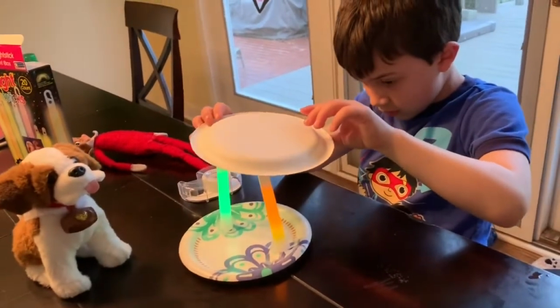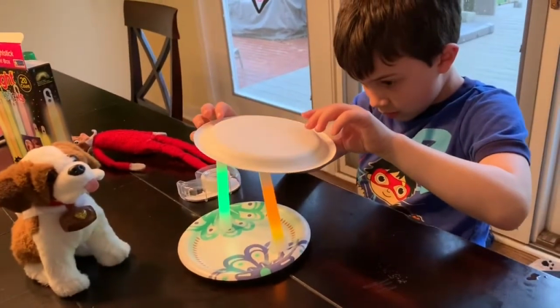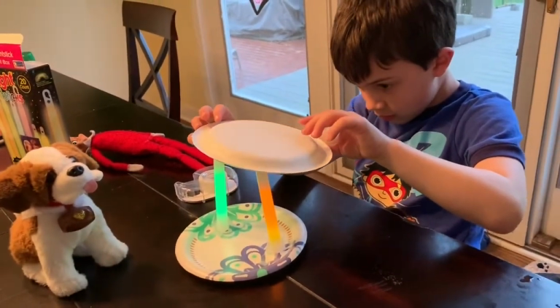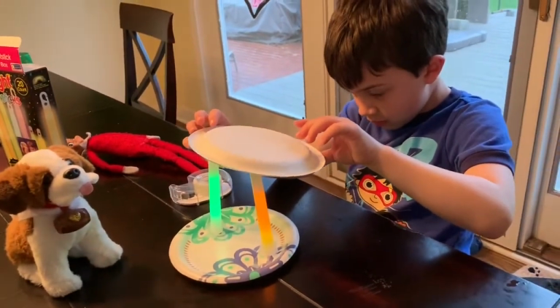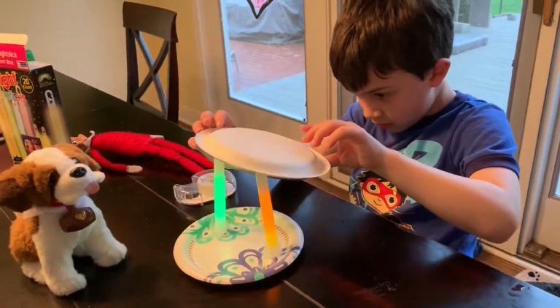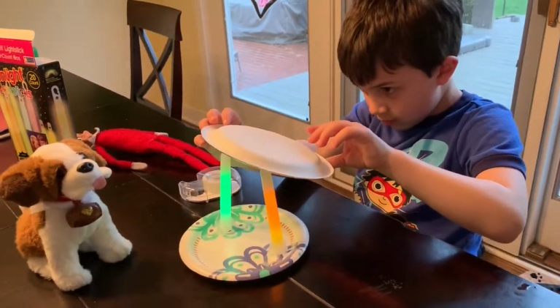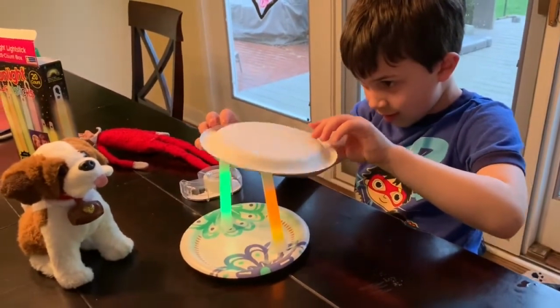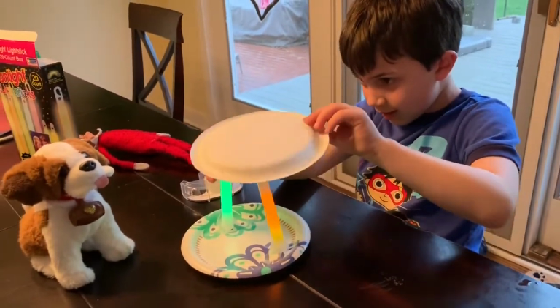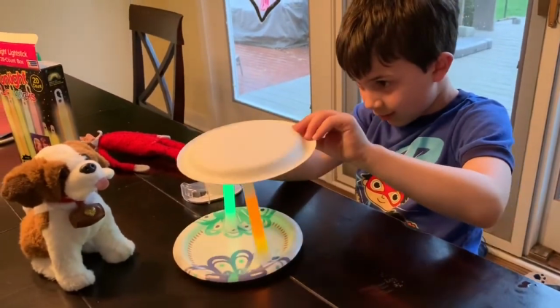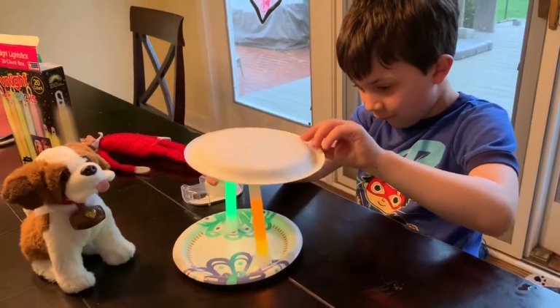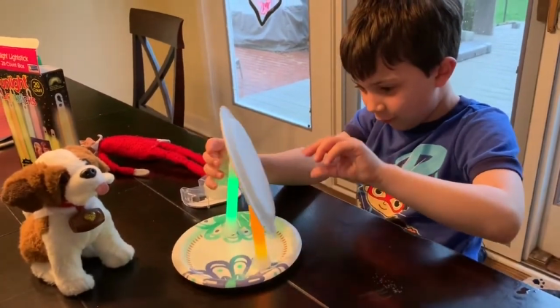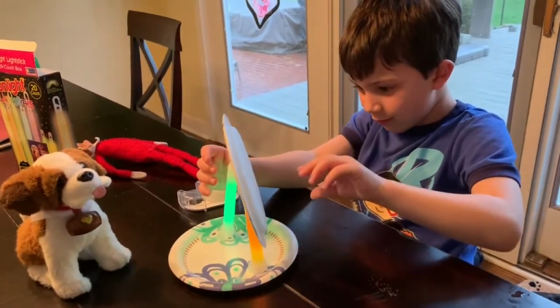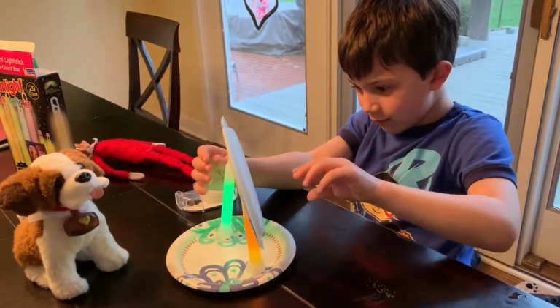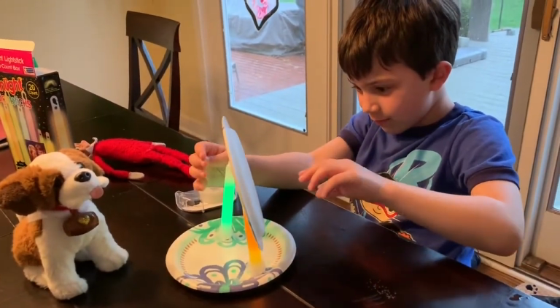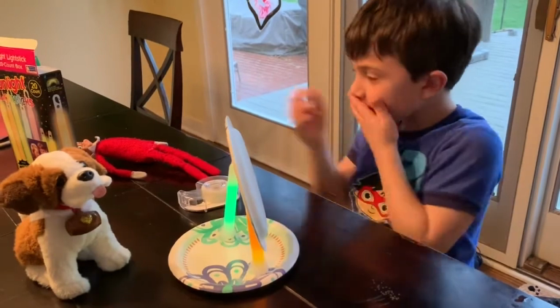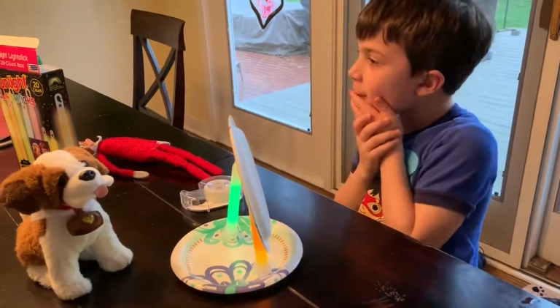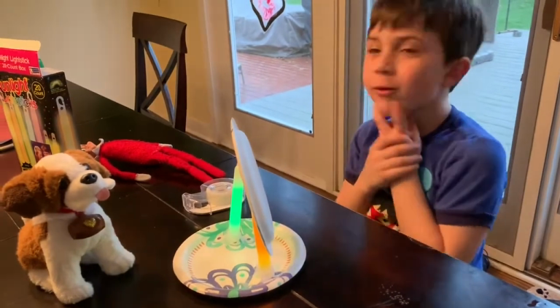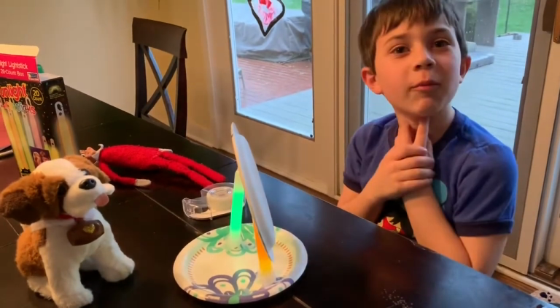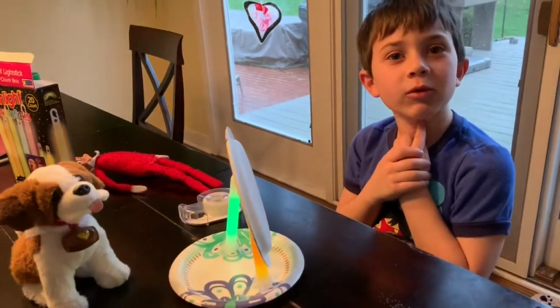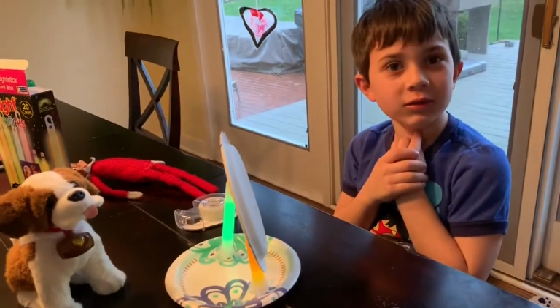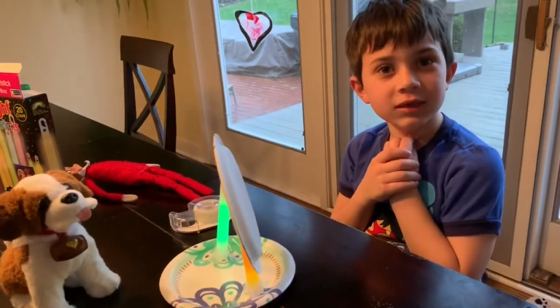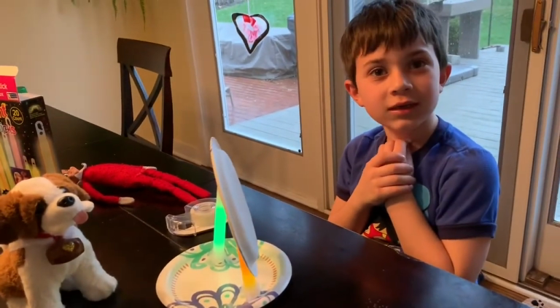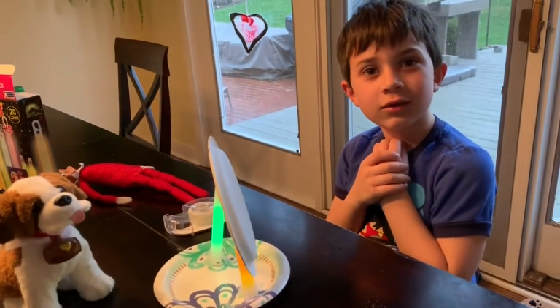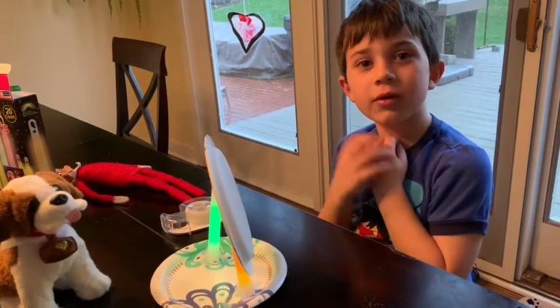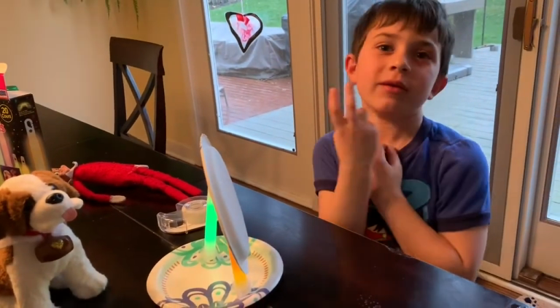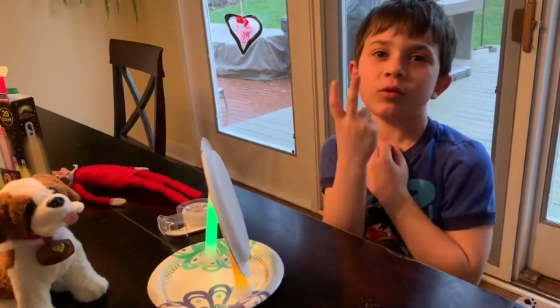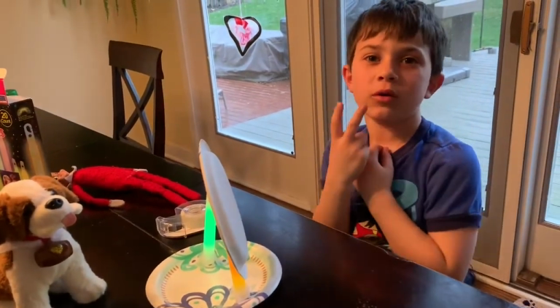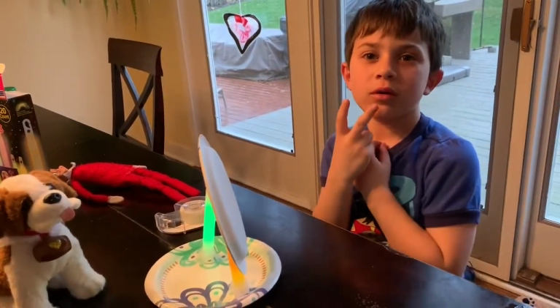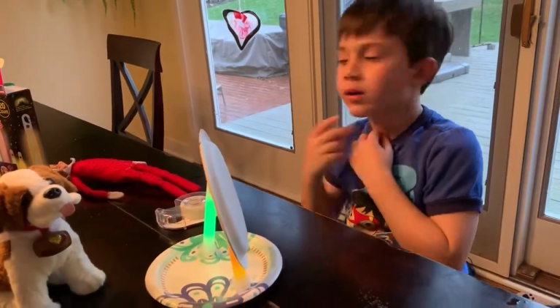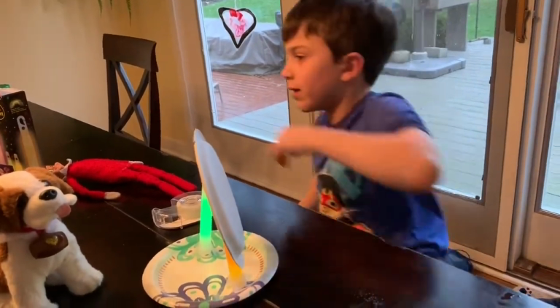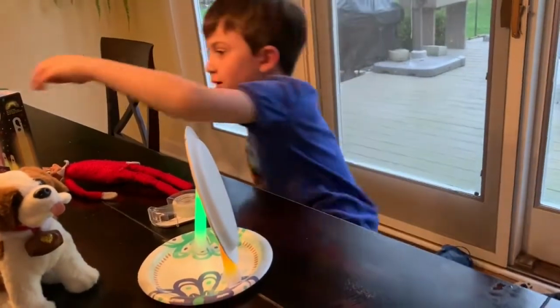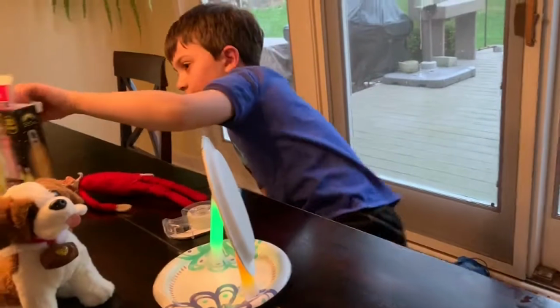That's a cool roof. Yeah, it's going to fall. We need a couple more glow sticks. We only need two more, let's do two more. Yeah, that's all we need.